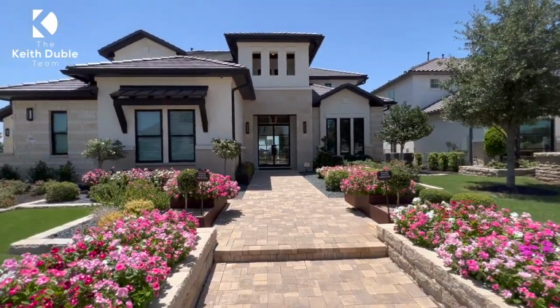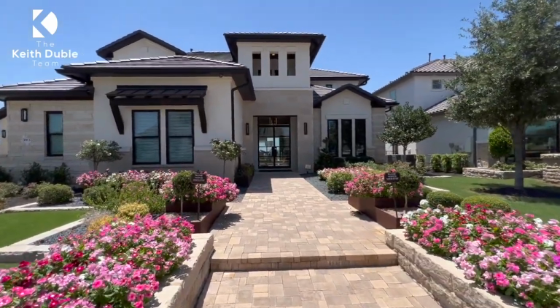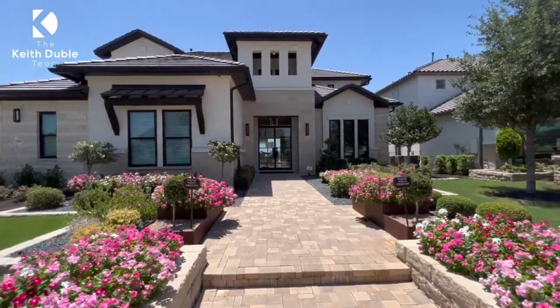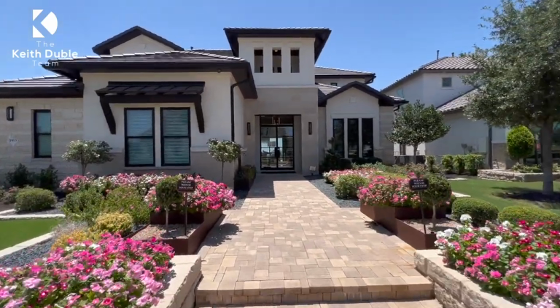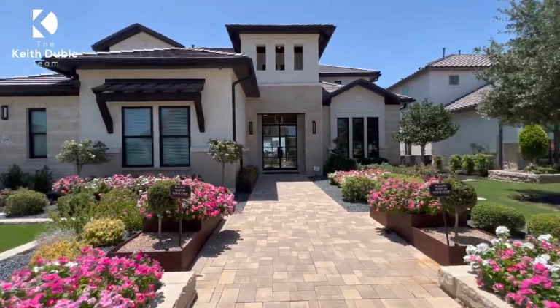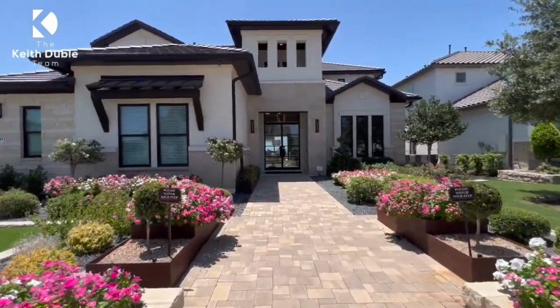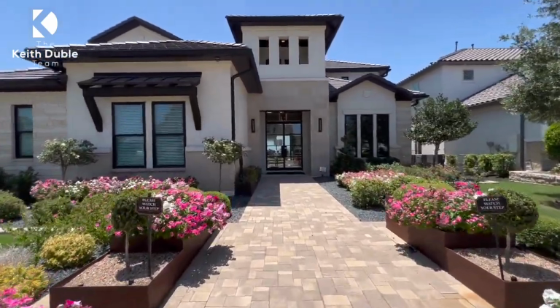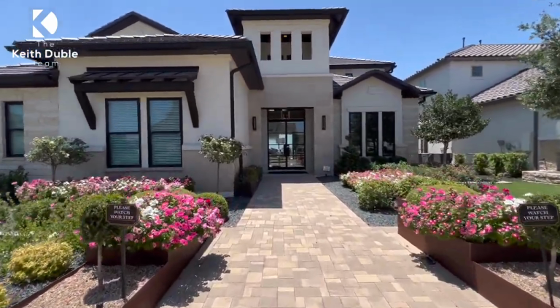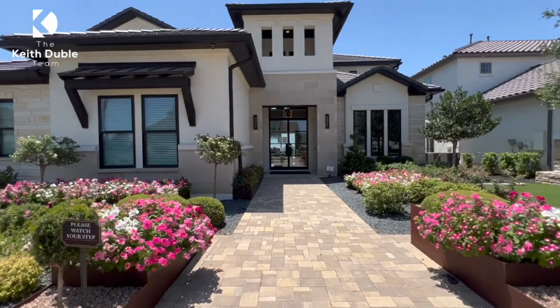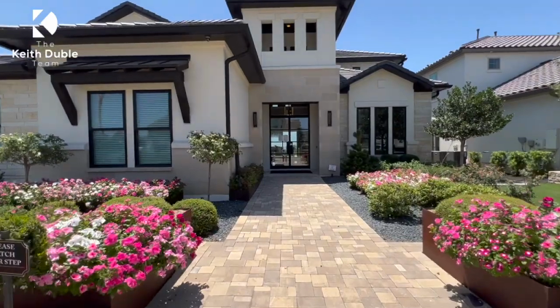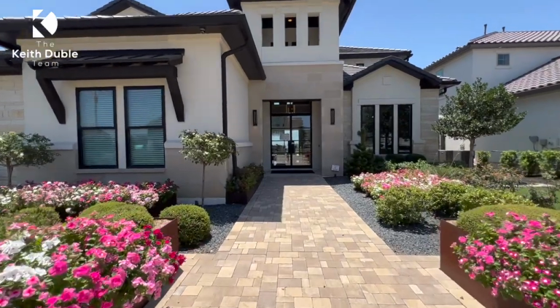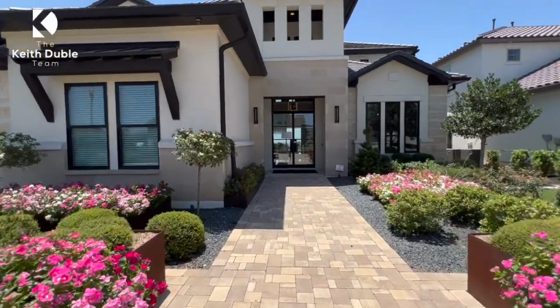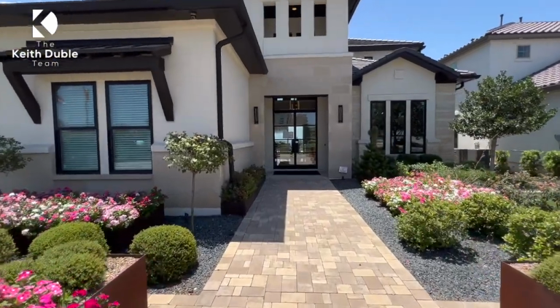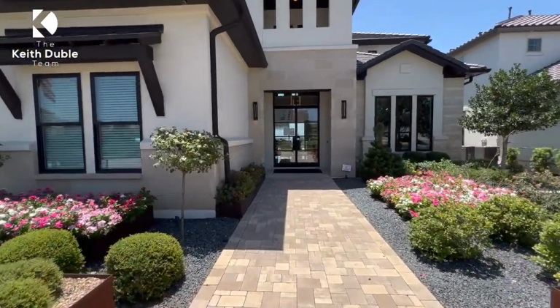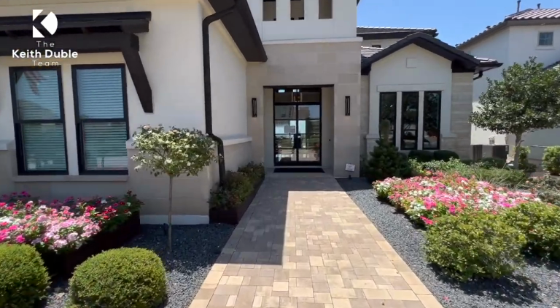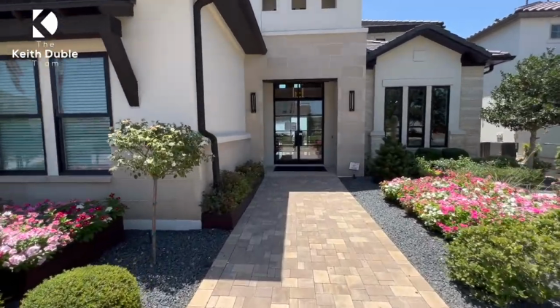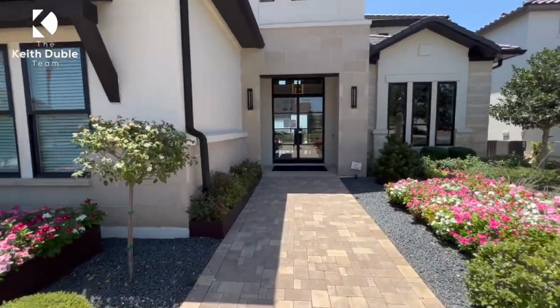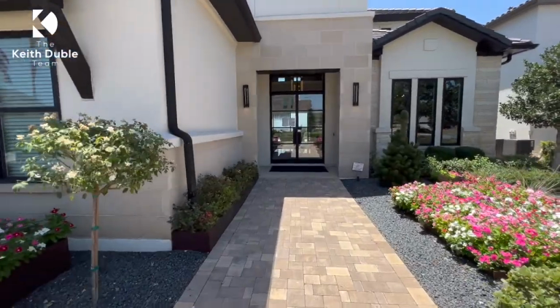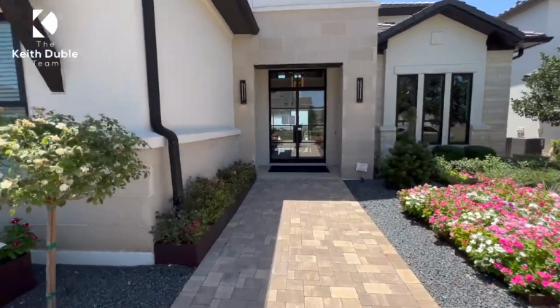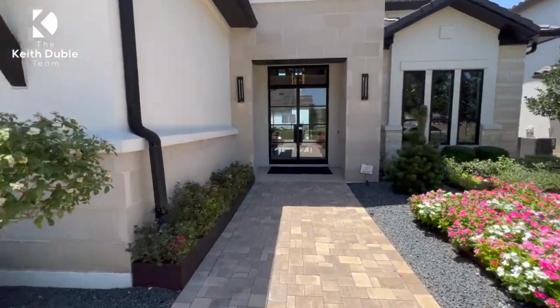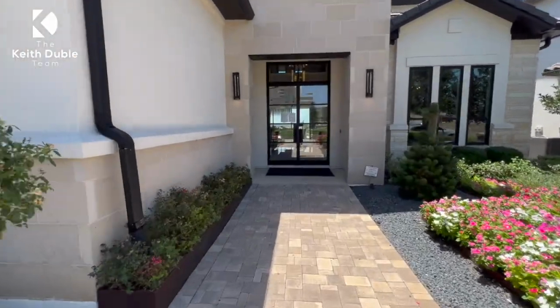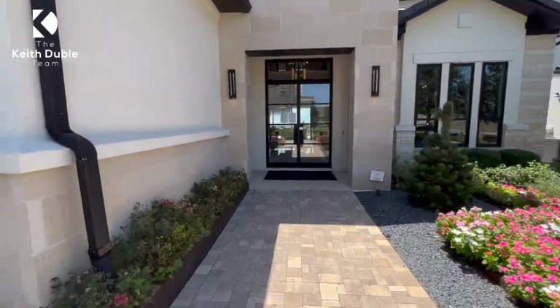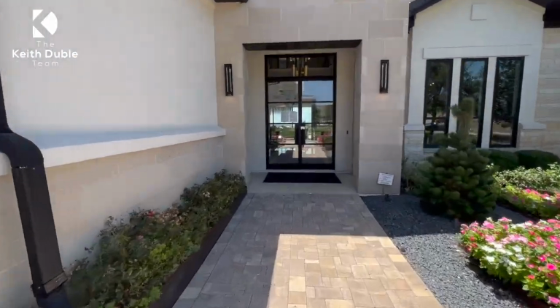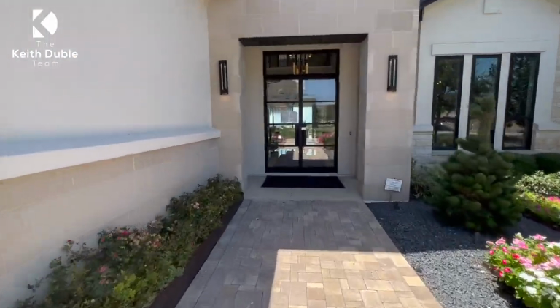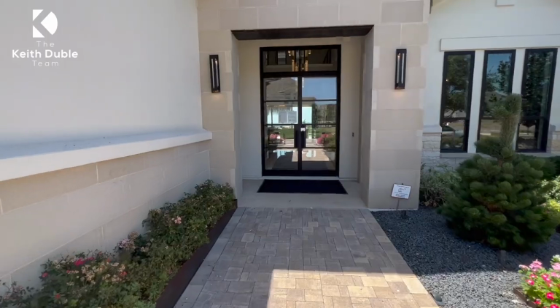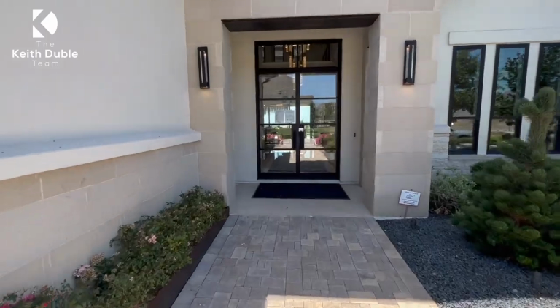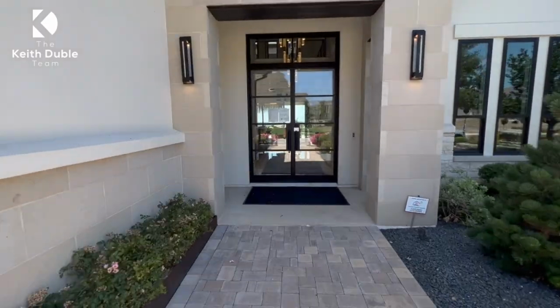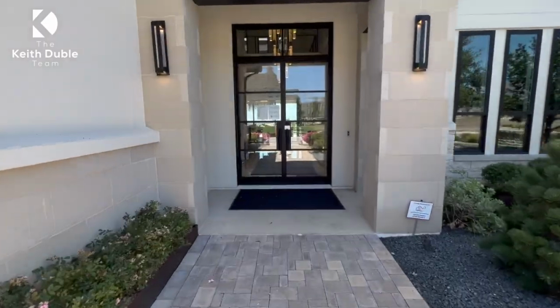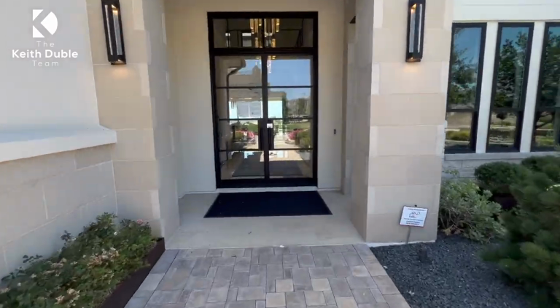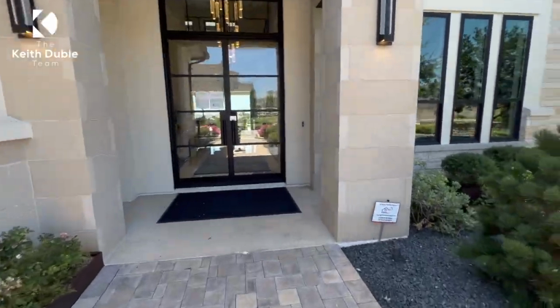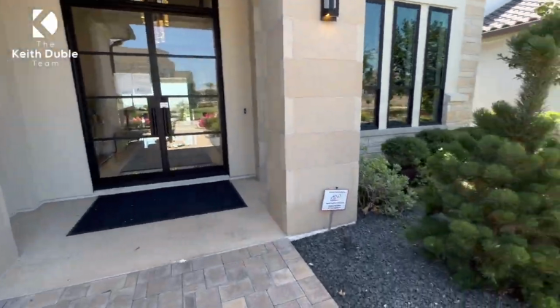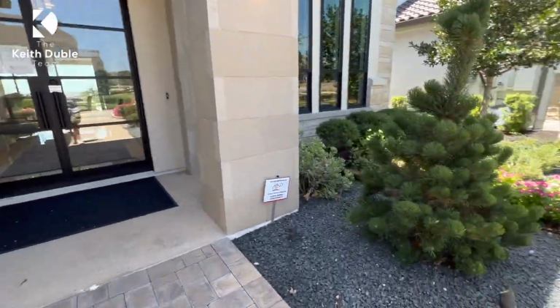My name is Keith Dublay, and if you've bought in Austin in a particular area, chances are we've worked there as well. We have been doing this for a very long time, and we love what we do.